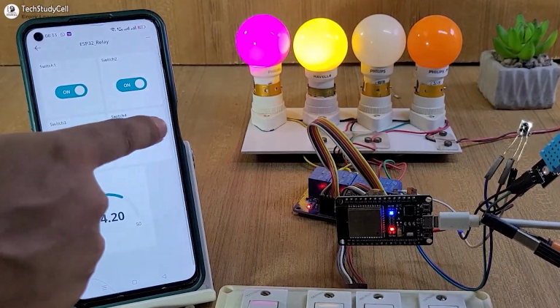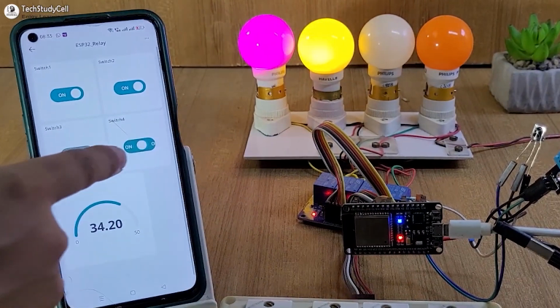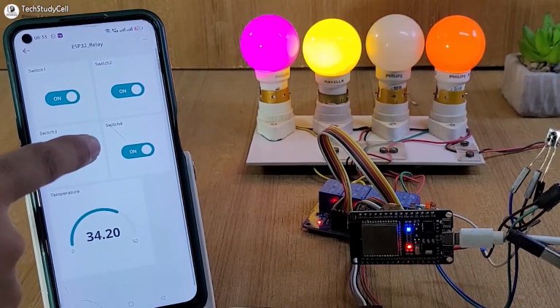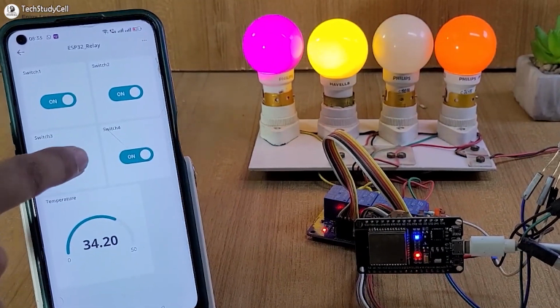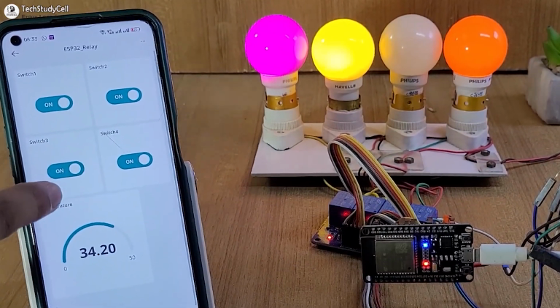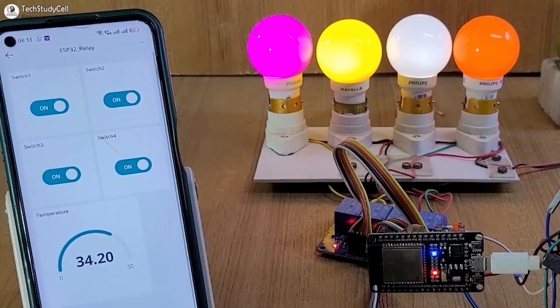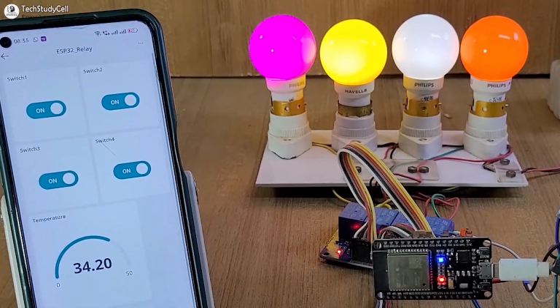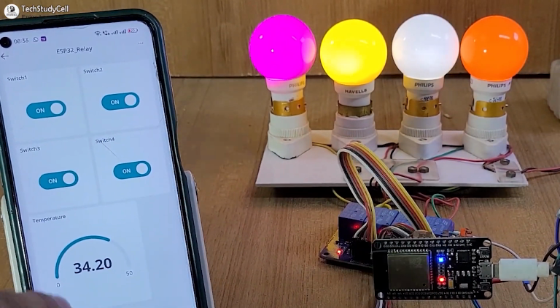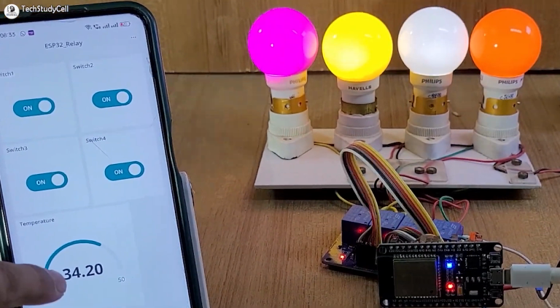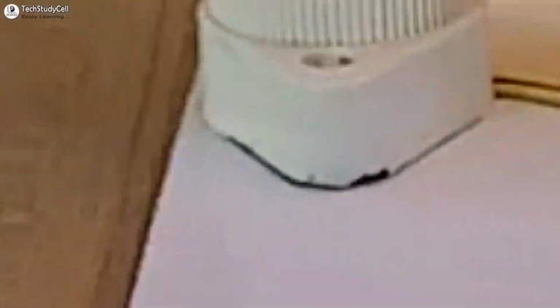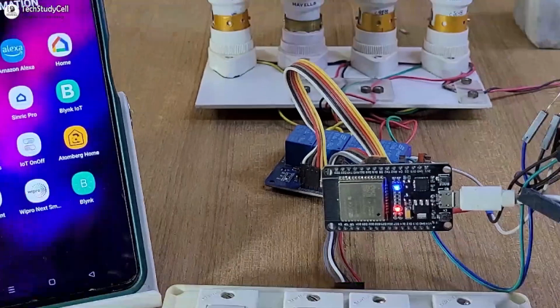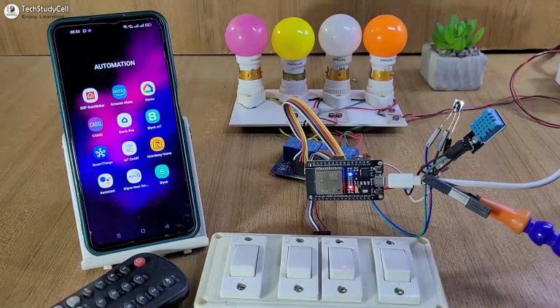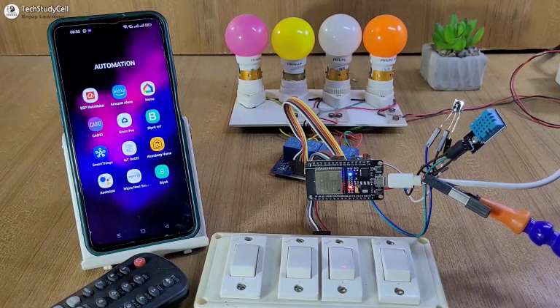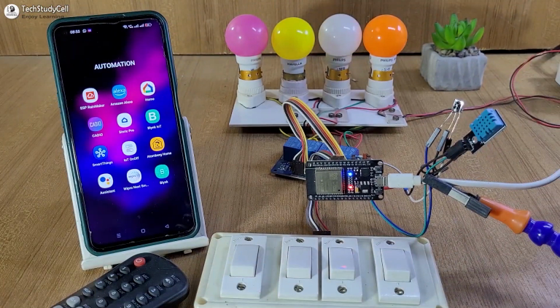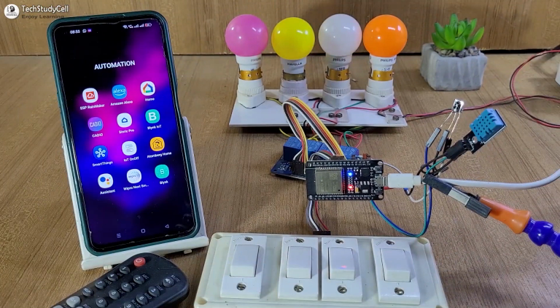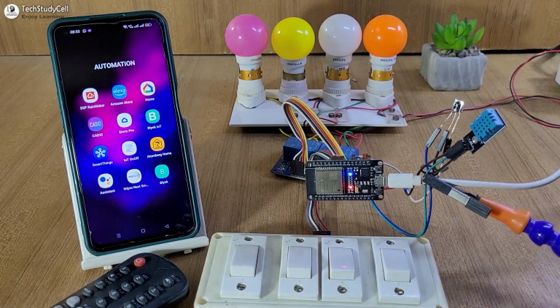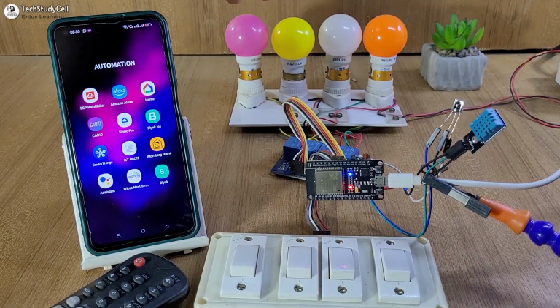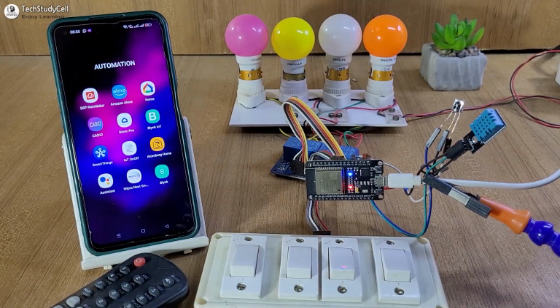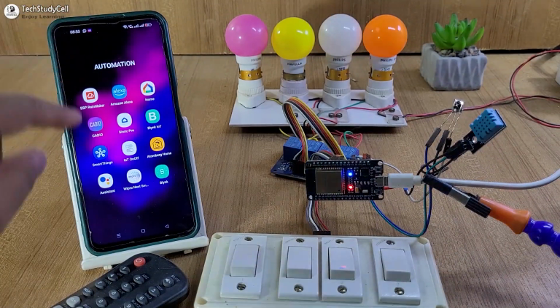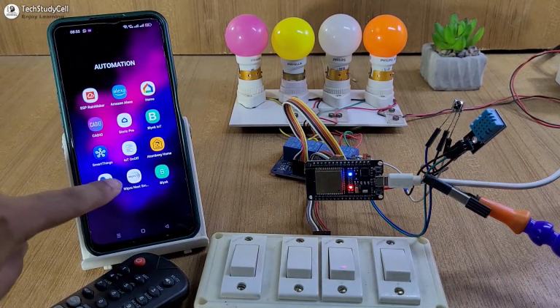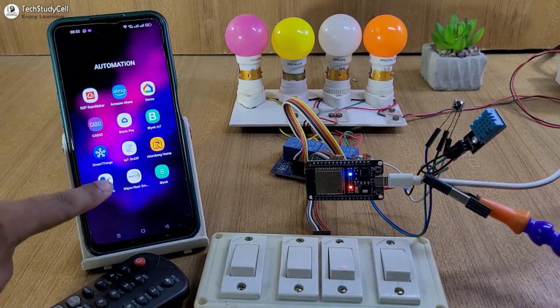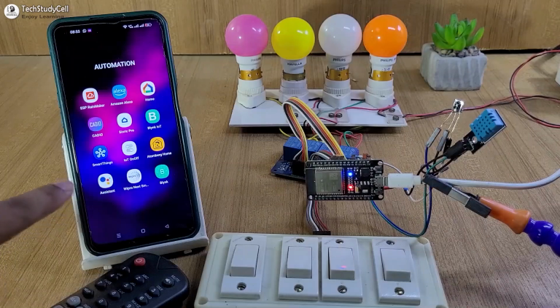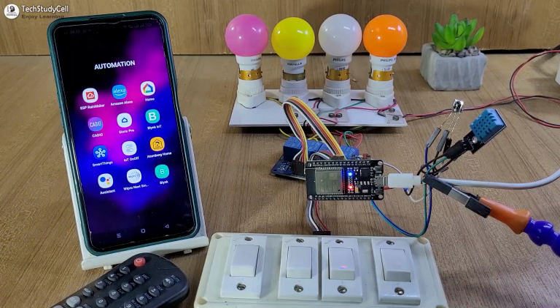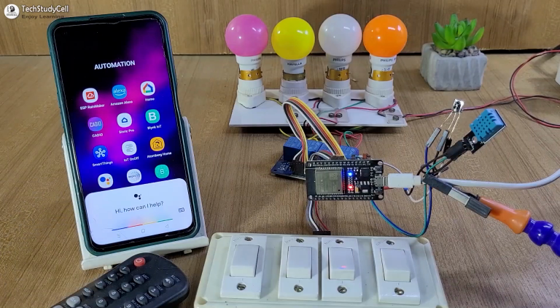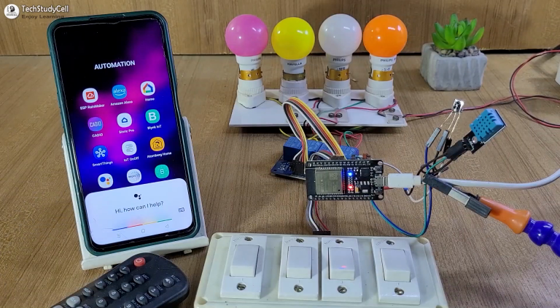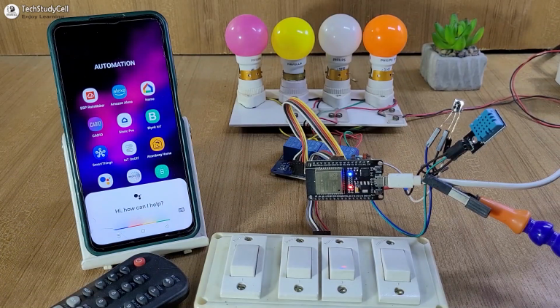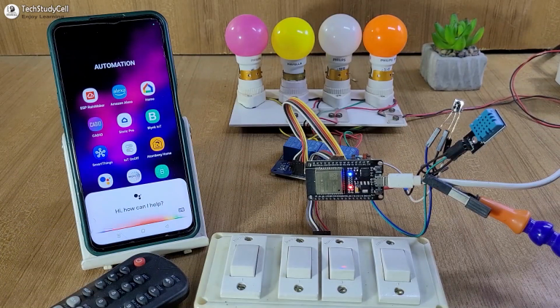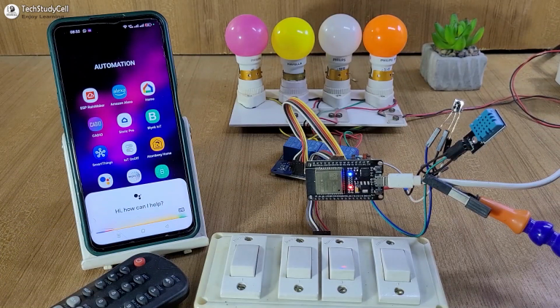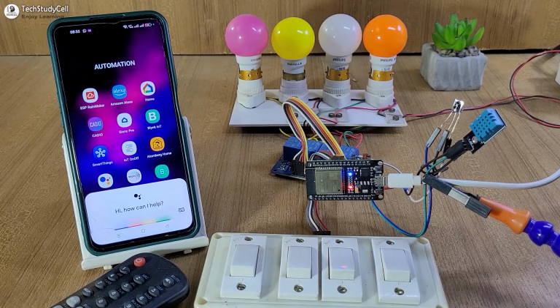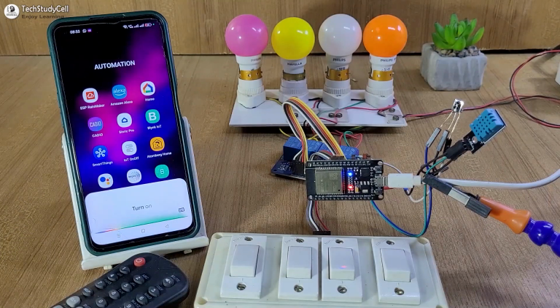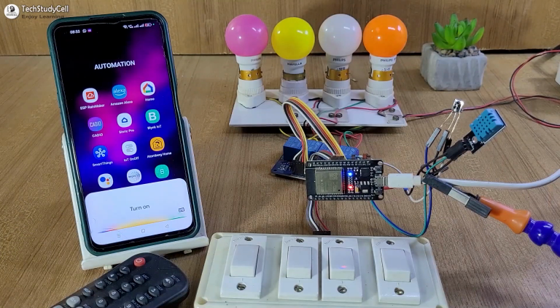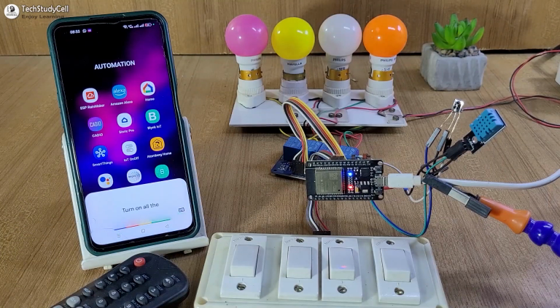But before going to the details, let me give you a quick demo. First, I will control this light with Google Assistant. Turn on all the lights.